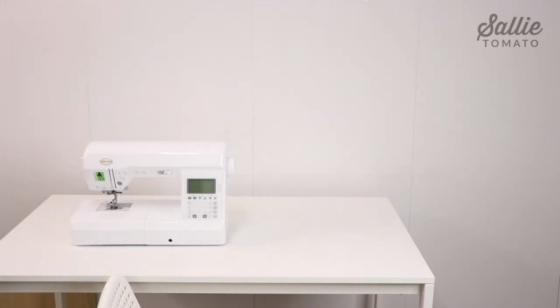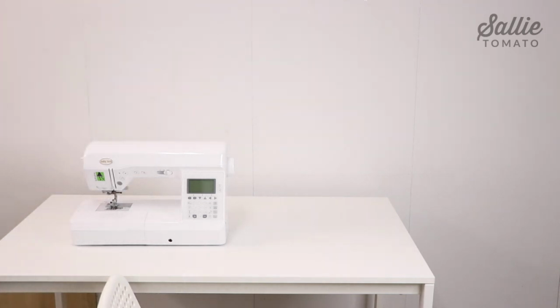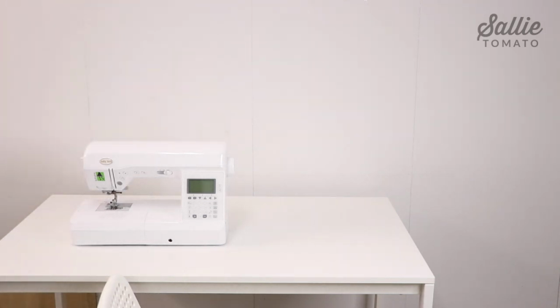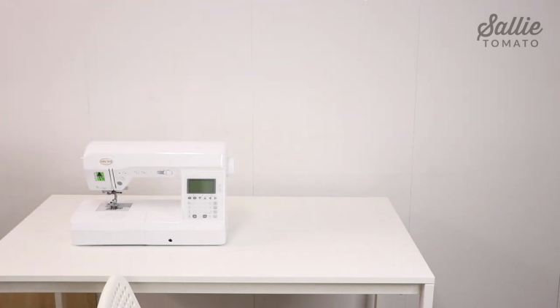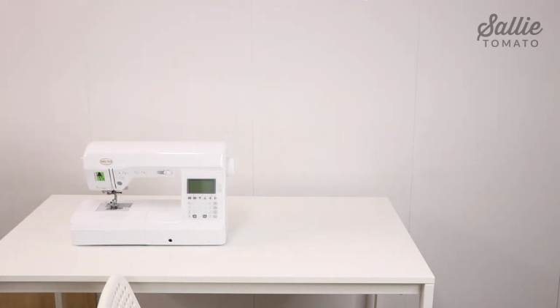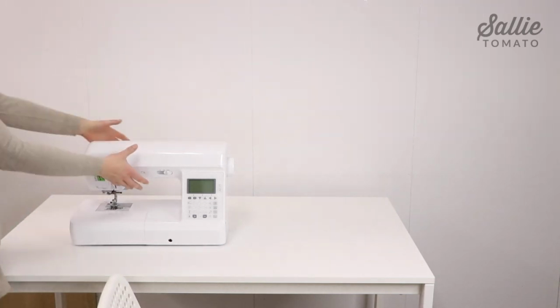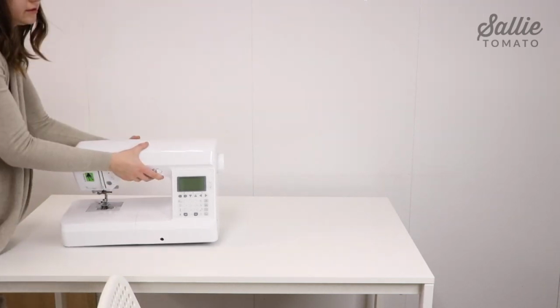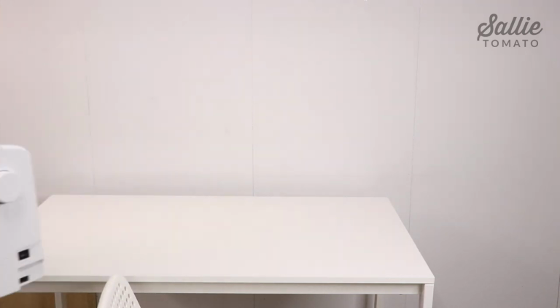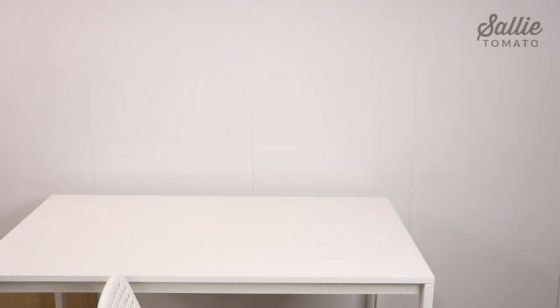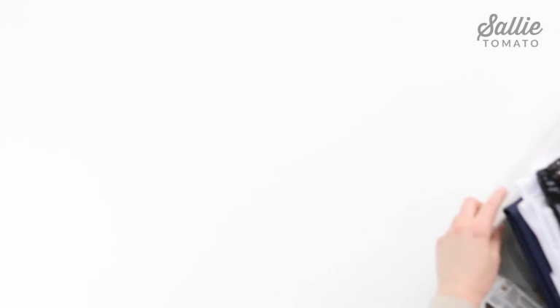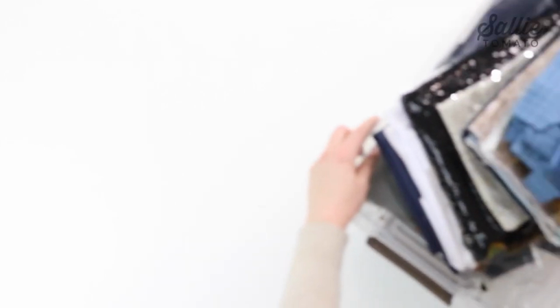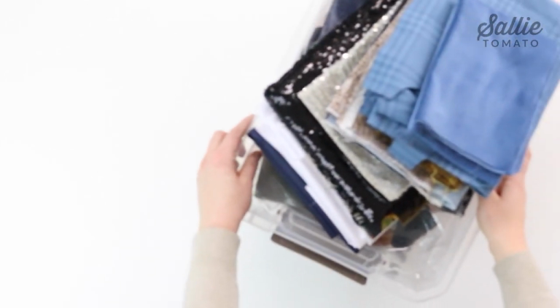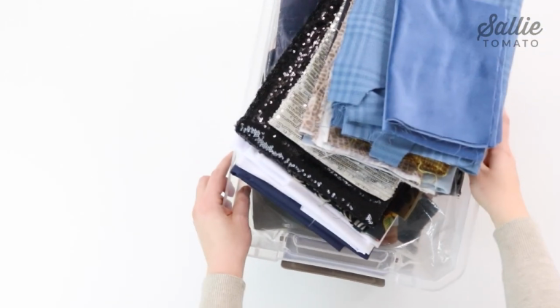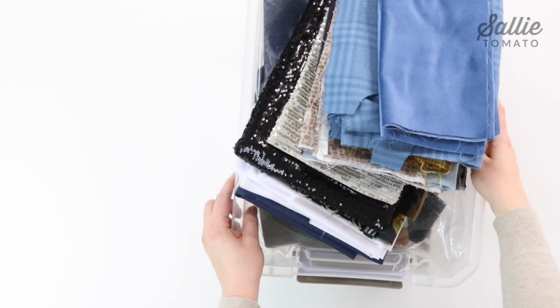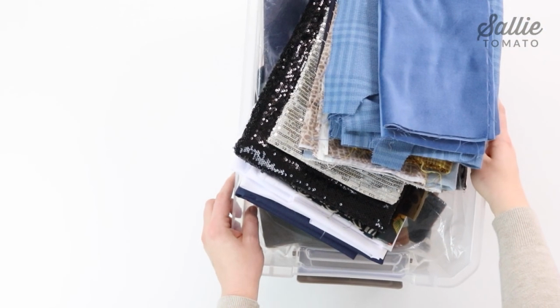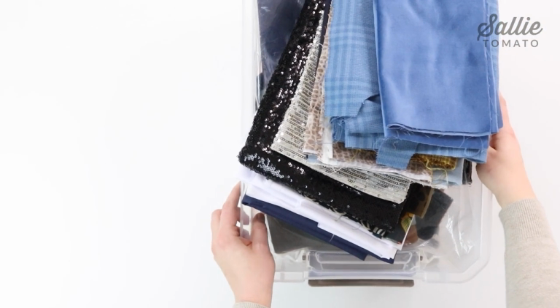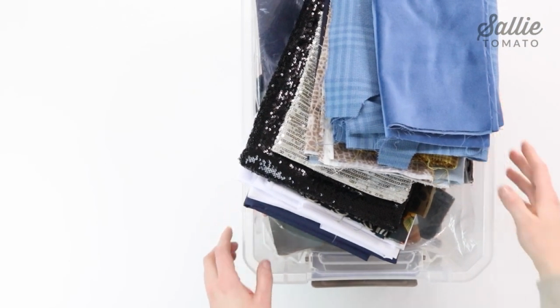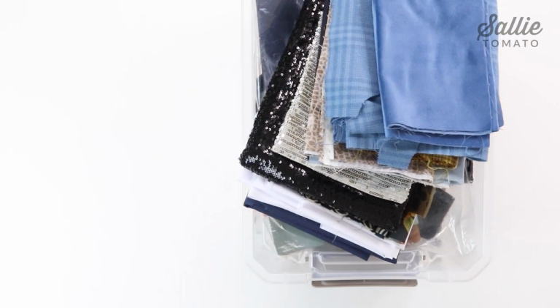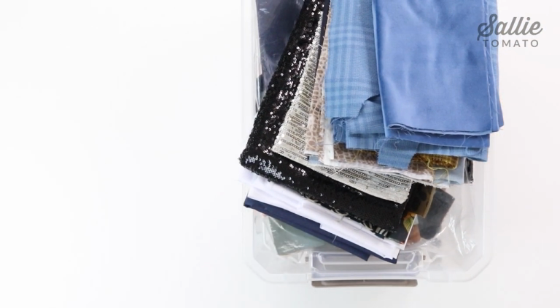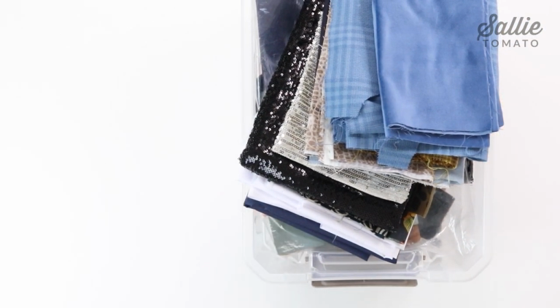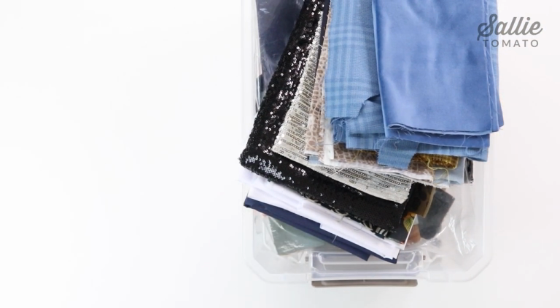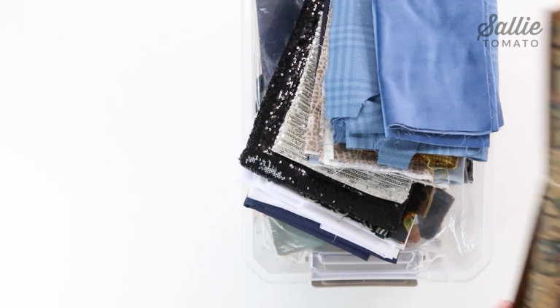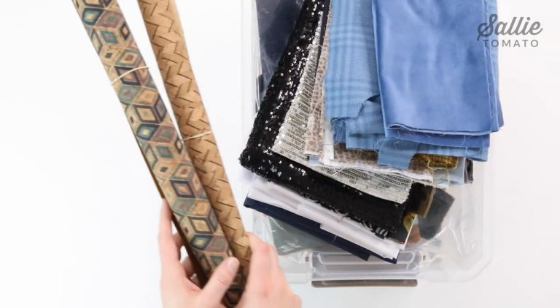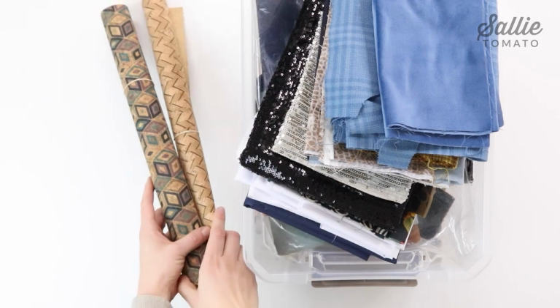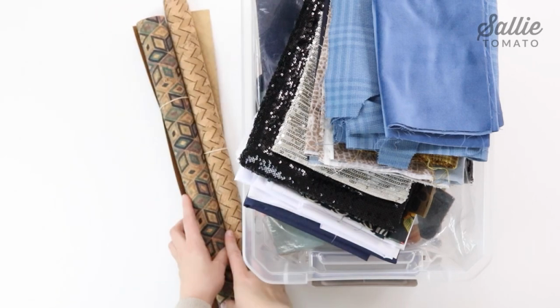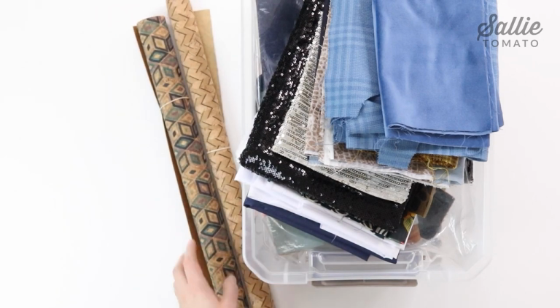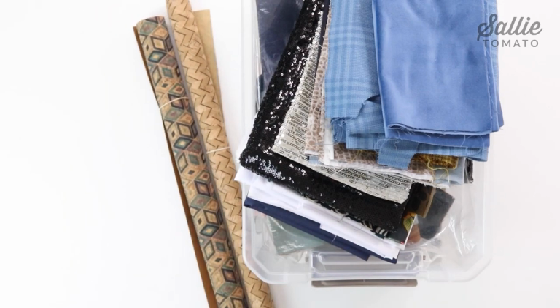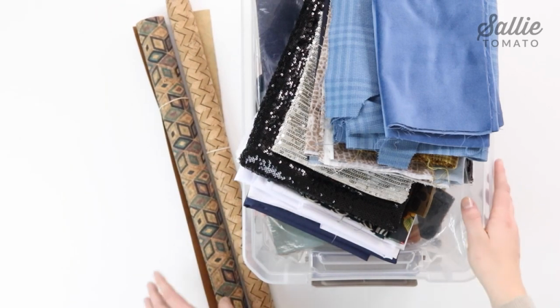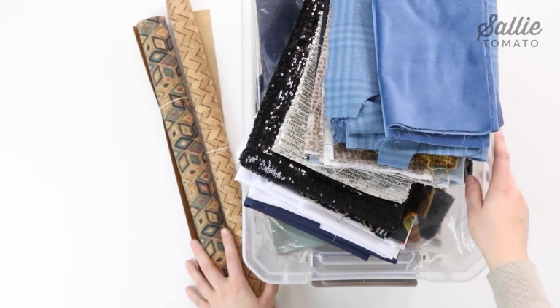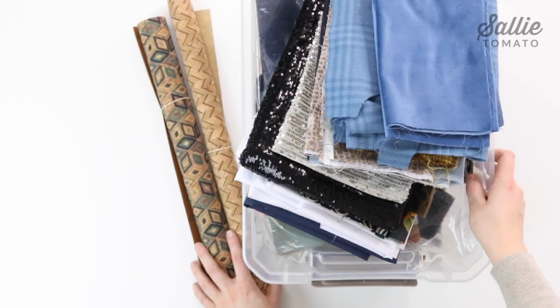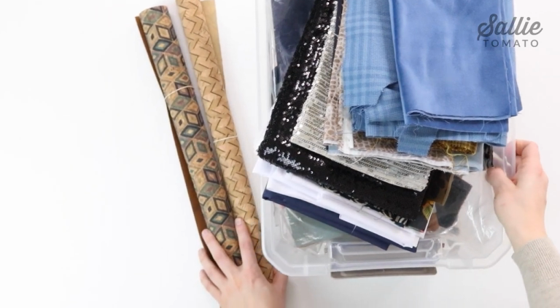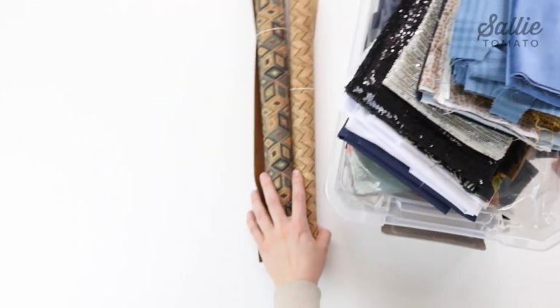Don't forget to sweep and clean before we bring anything back in. Next, let's get started on organizing your fabrics. I used to store my fabrics in containers and would forget about what I had, but now I file my fabric in a filing cabinet.